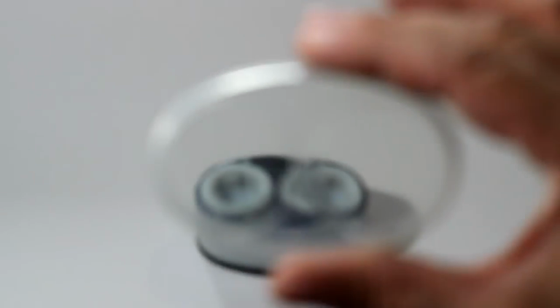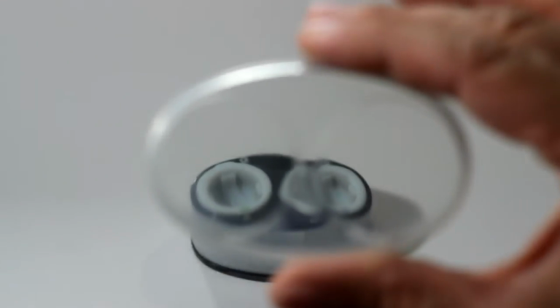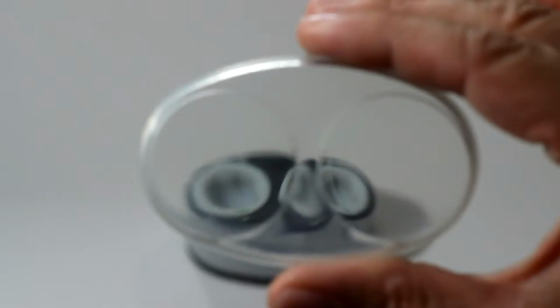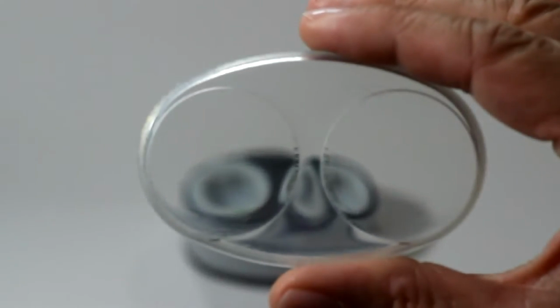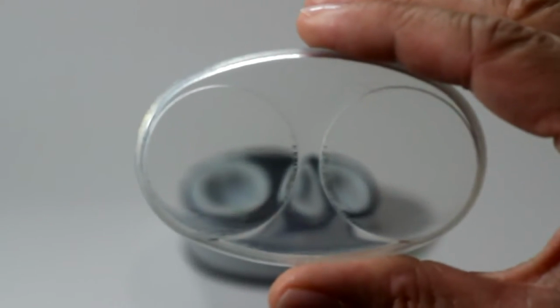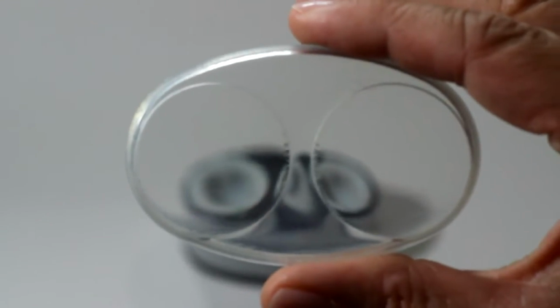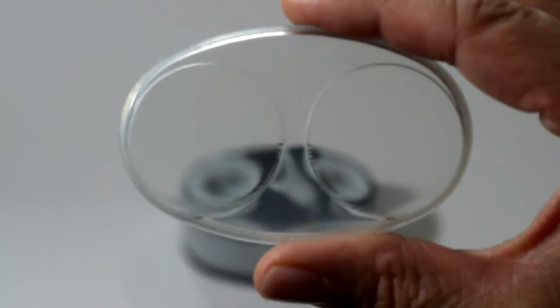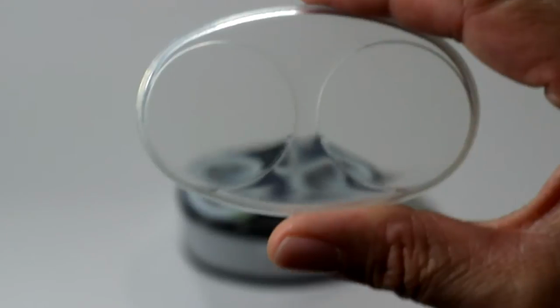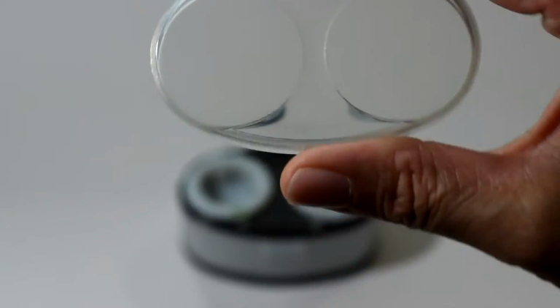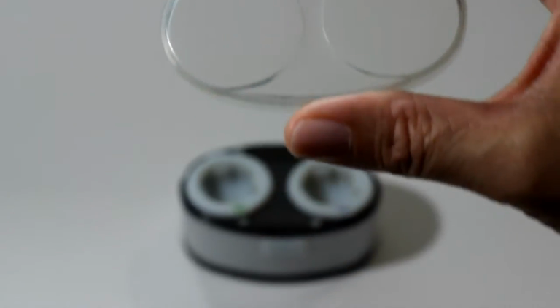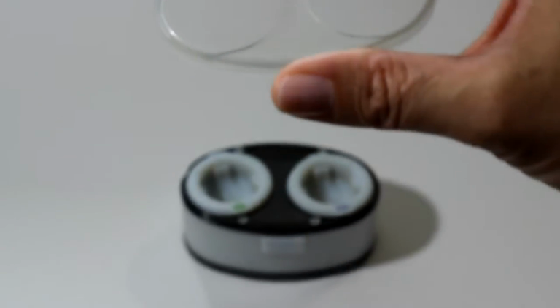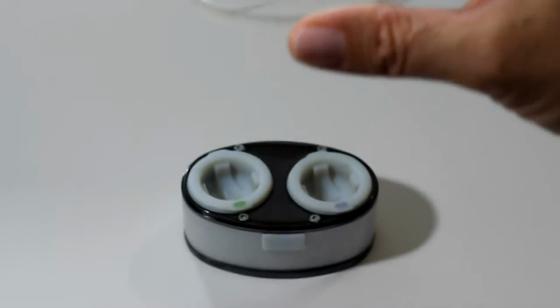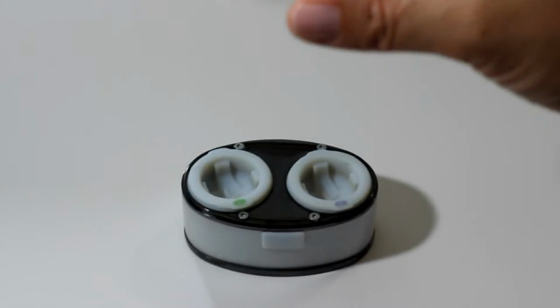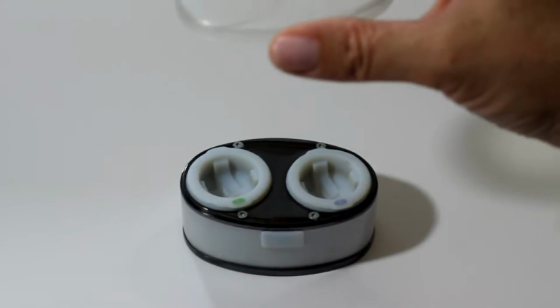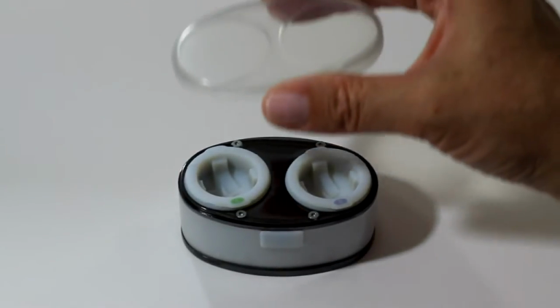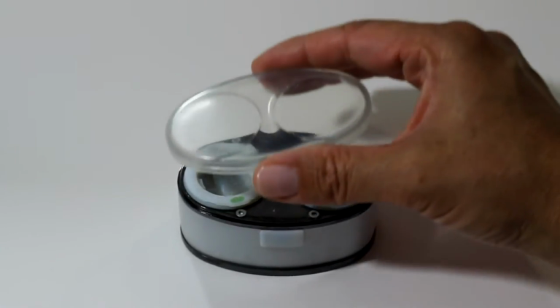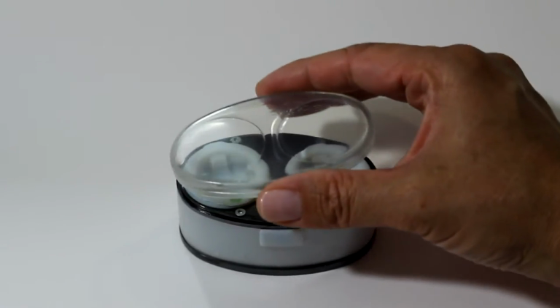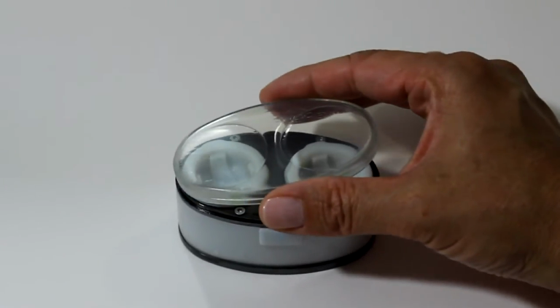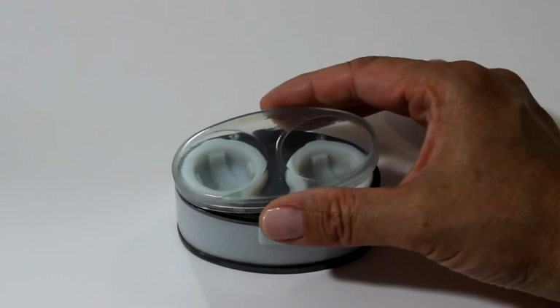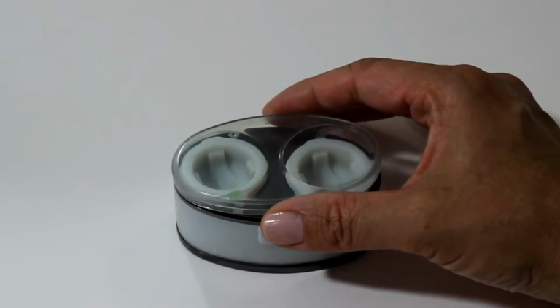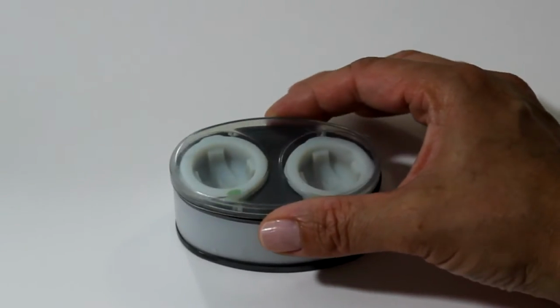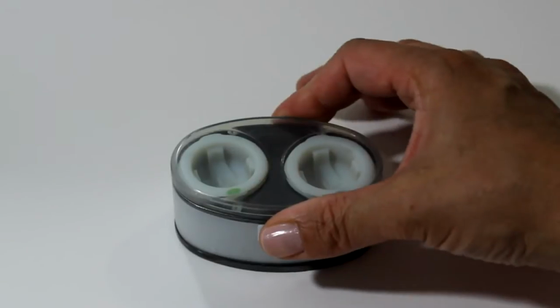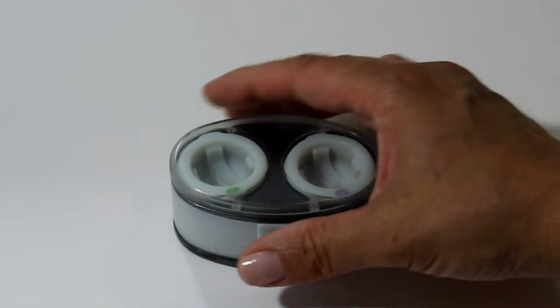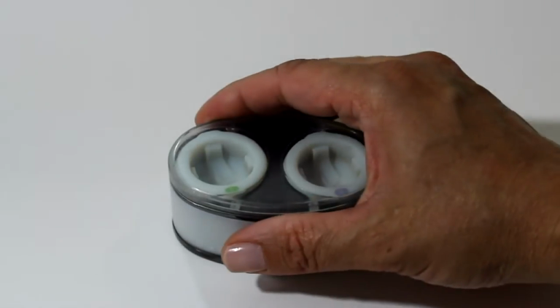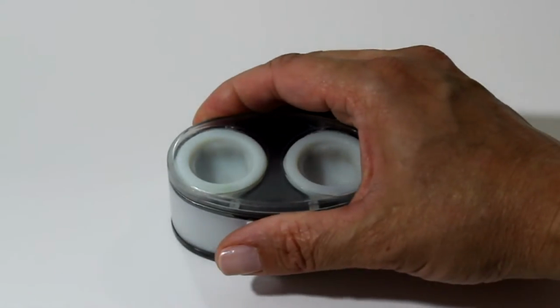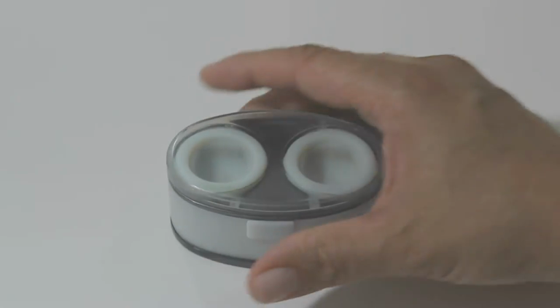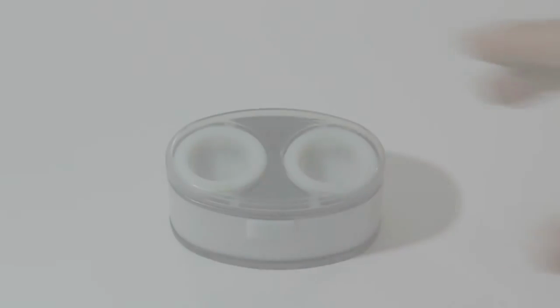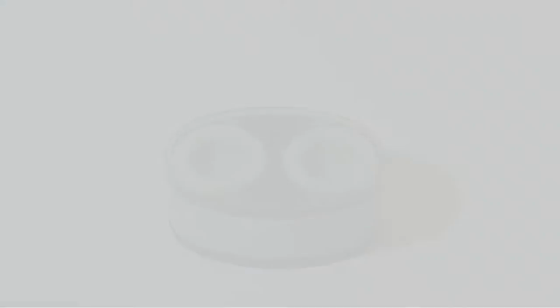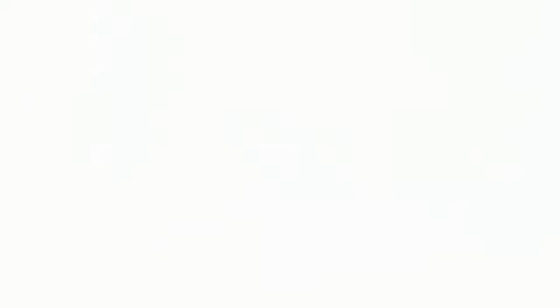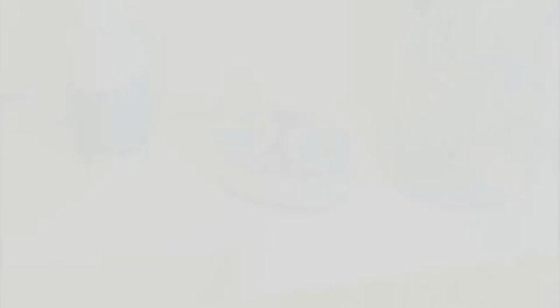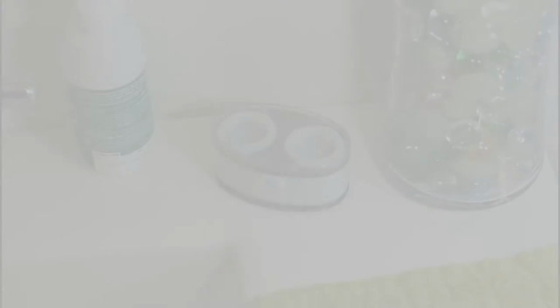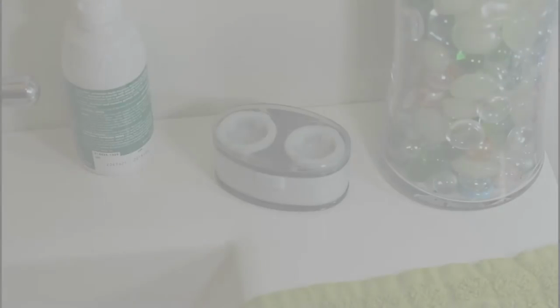Because of the risks unclean contact lenses carry, Swoosh was born — the first ever contact lens case that supercharges the contact lens solution, helping clean and disinfect your contact lenses.